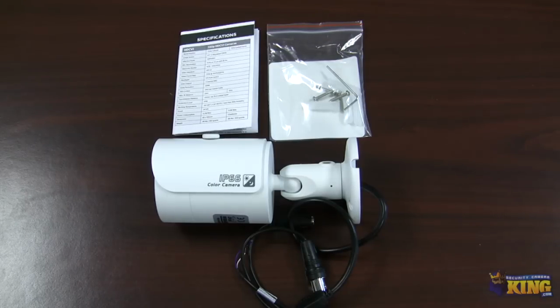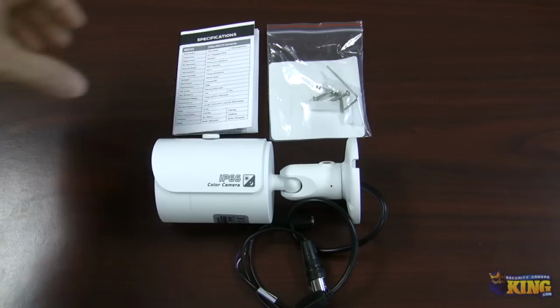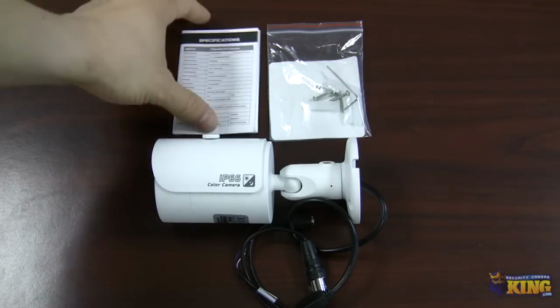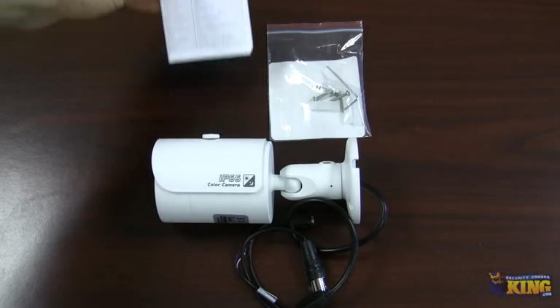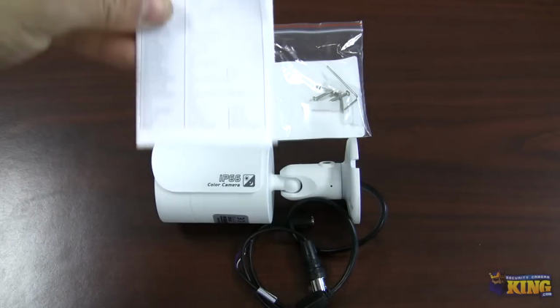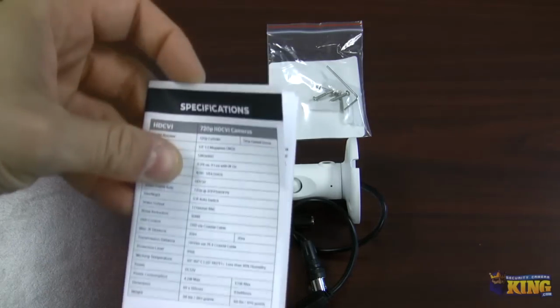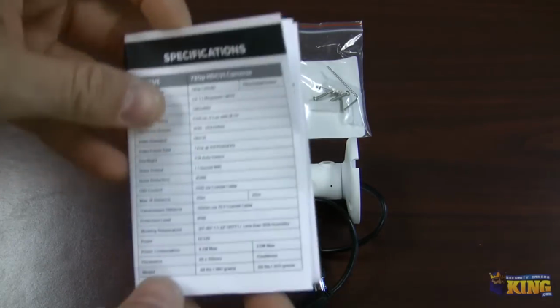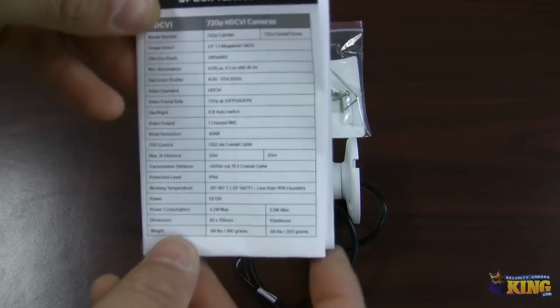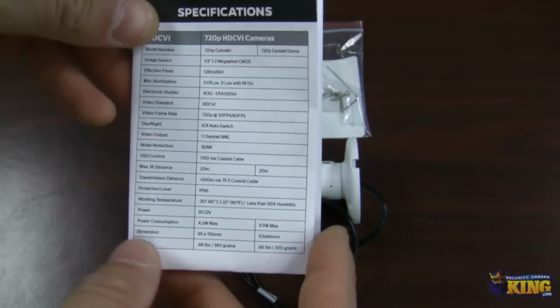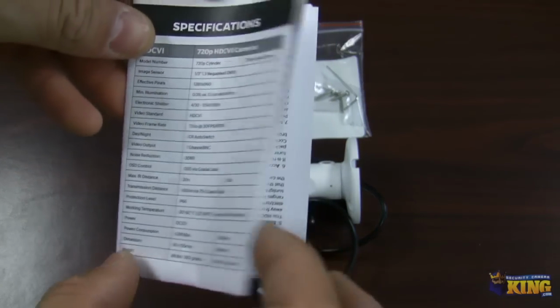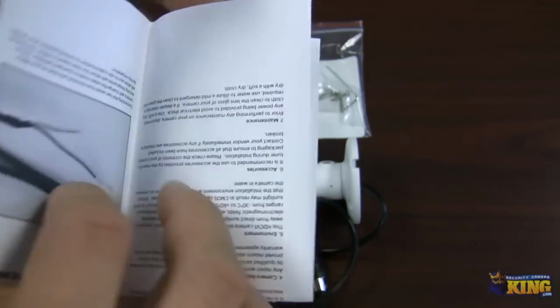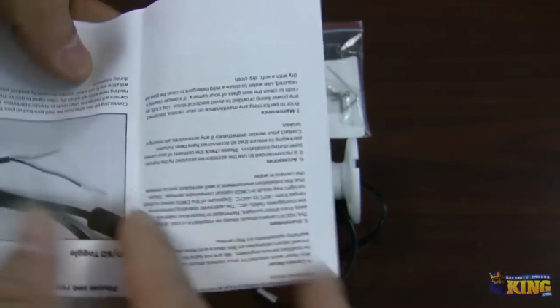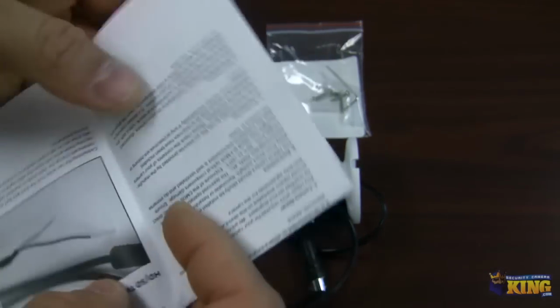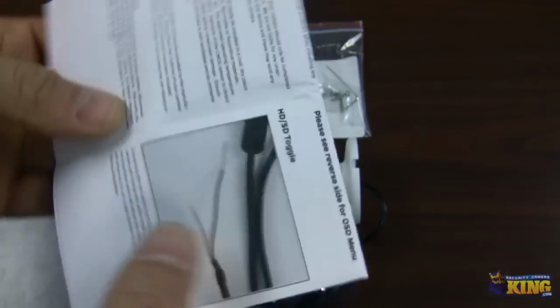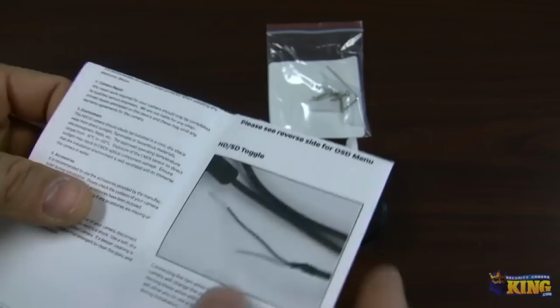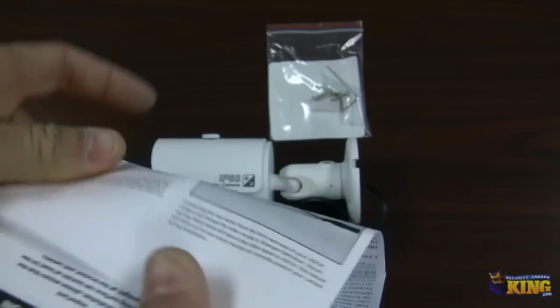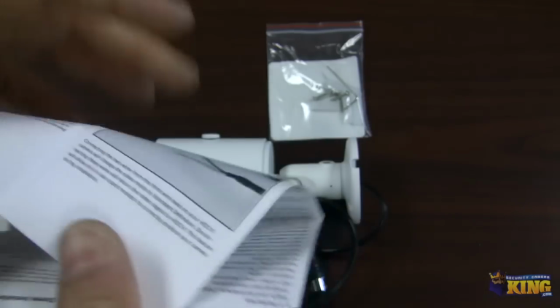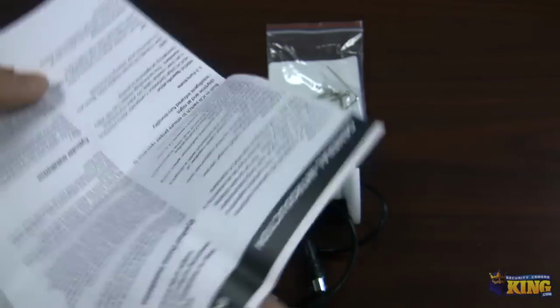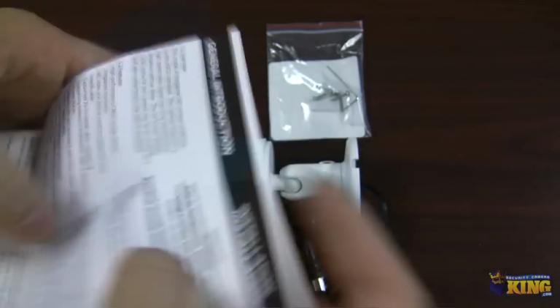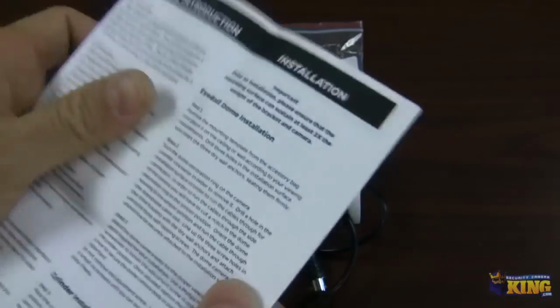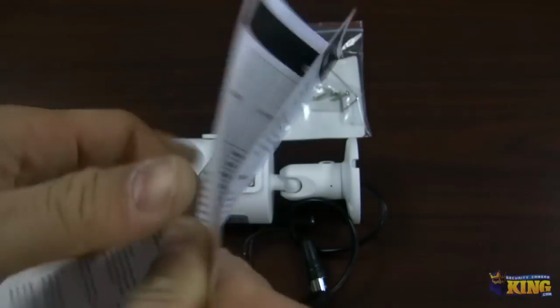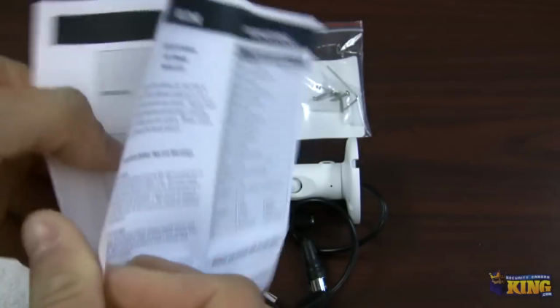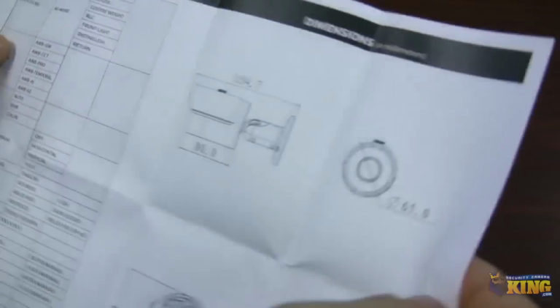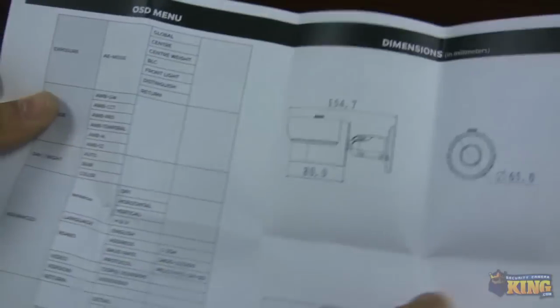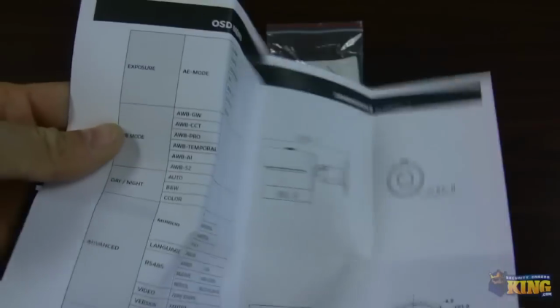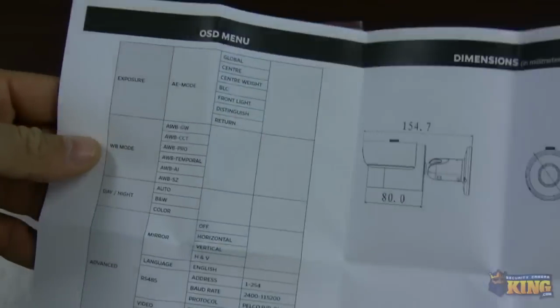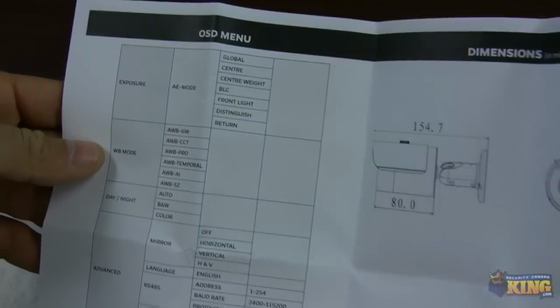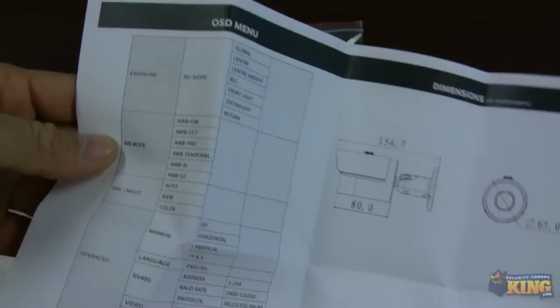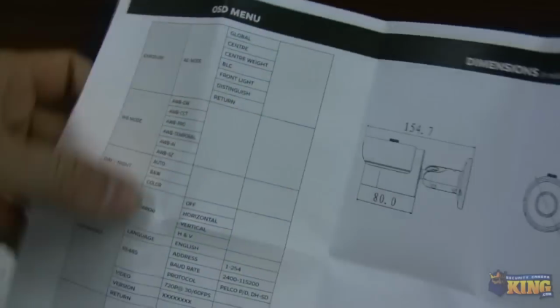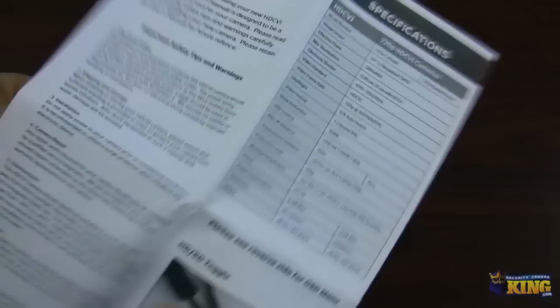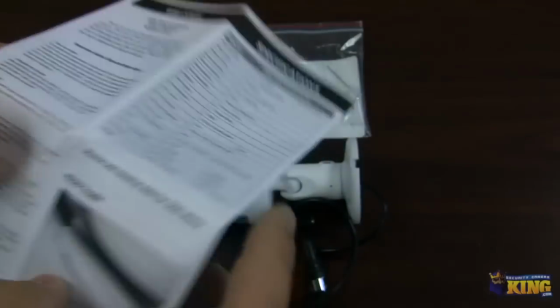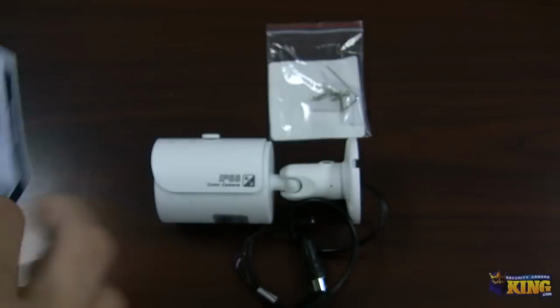Inside the box you can find the specifications of the camera. It tells you how many lines of resolution this camera has and some other information that you should check out. It tells you detailed information of the OSD menu, etc.